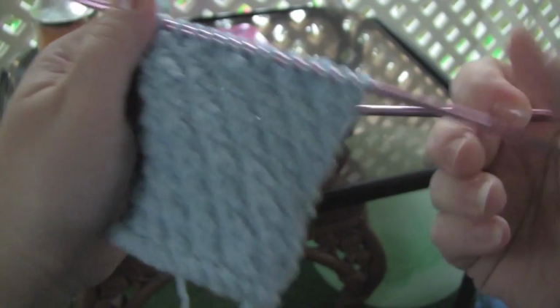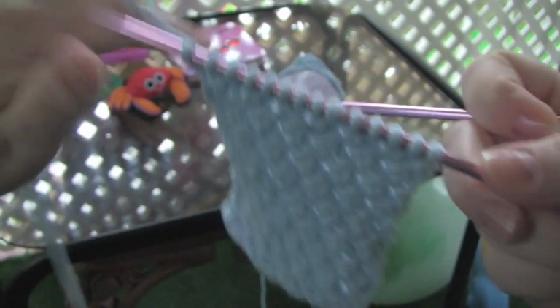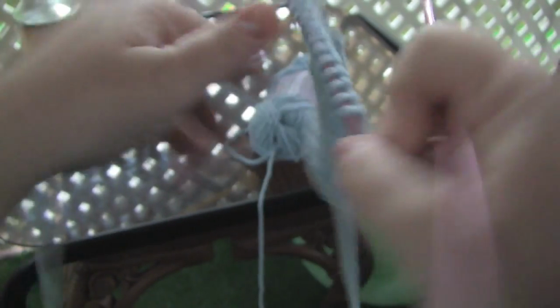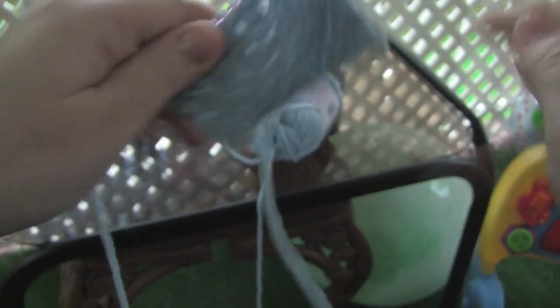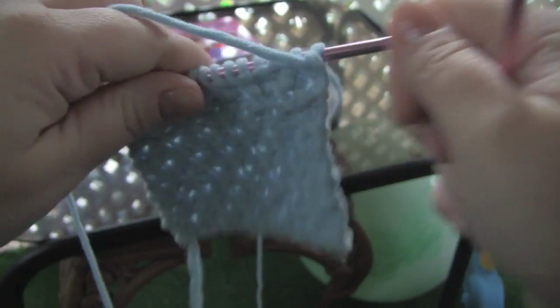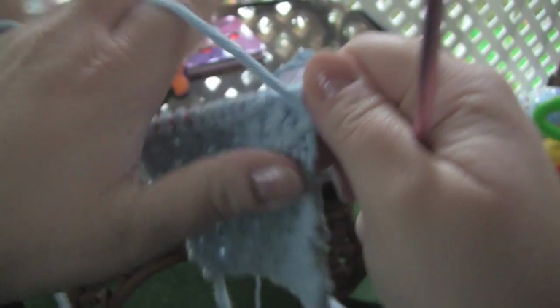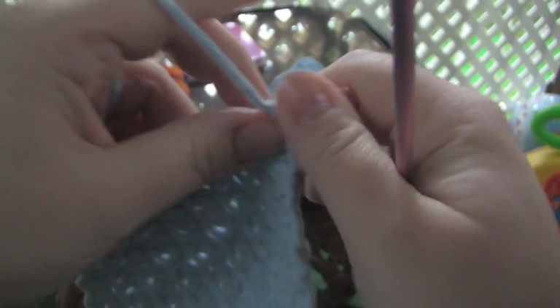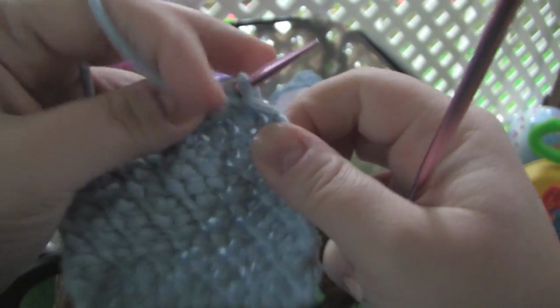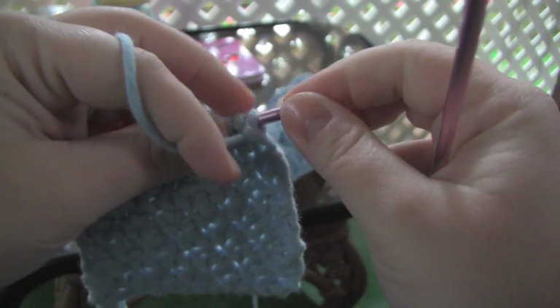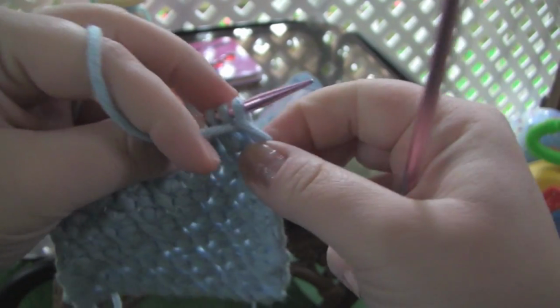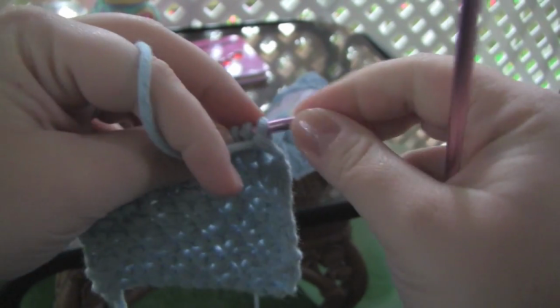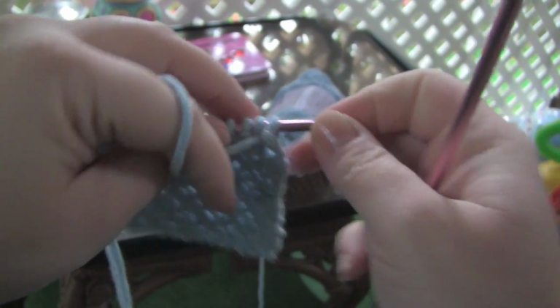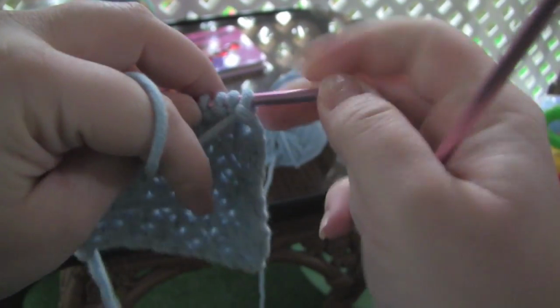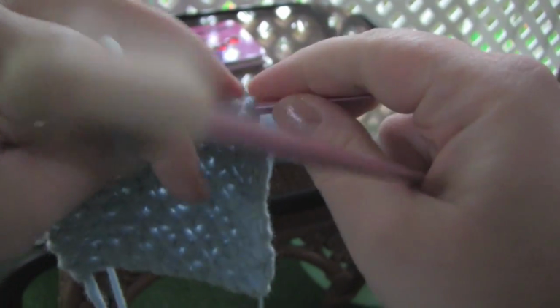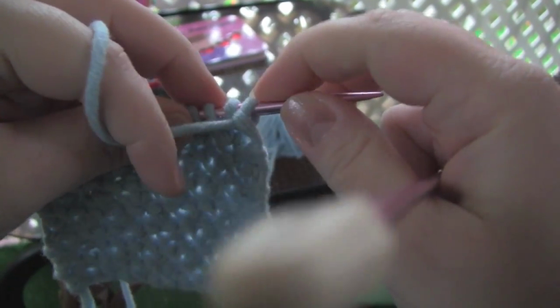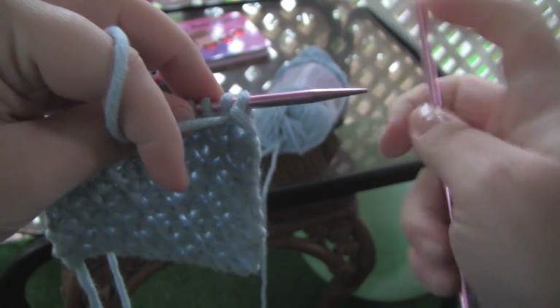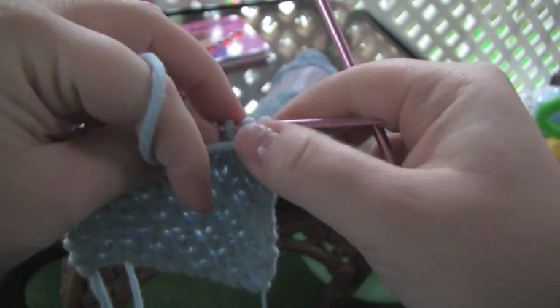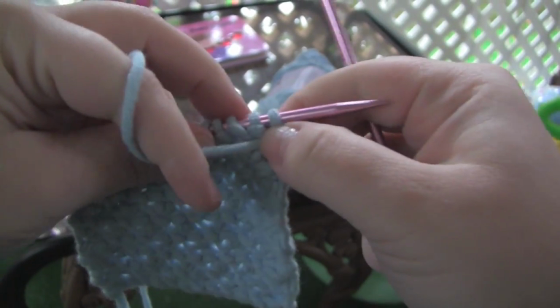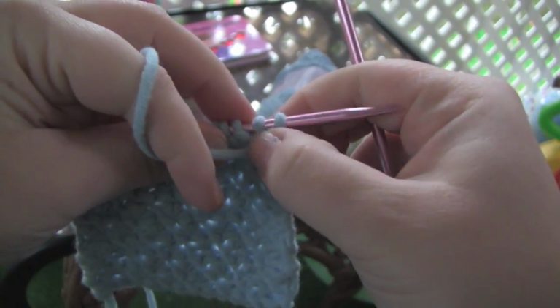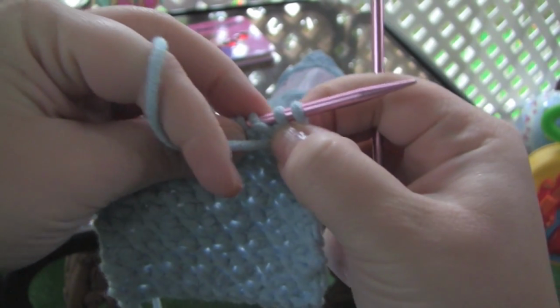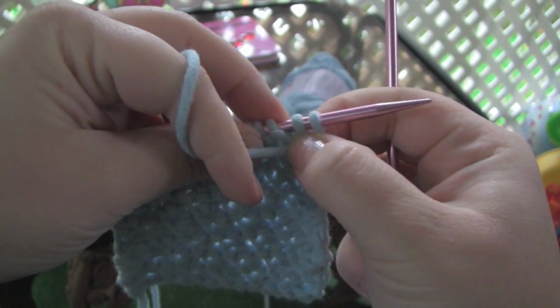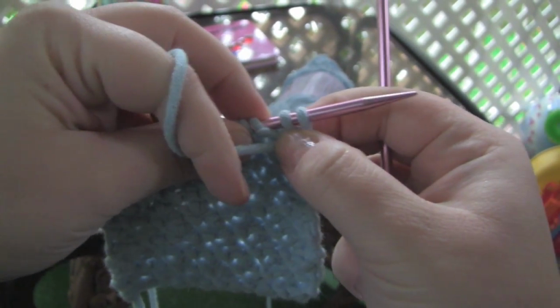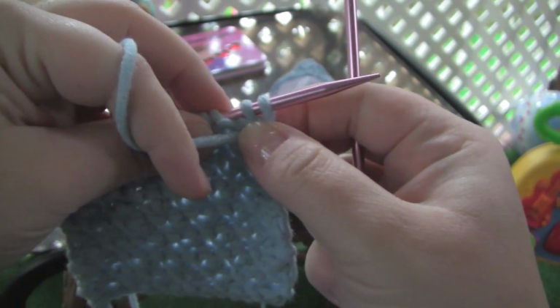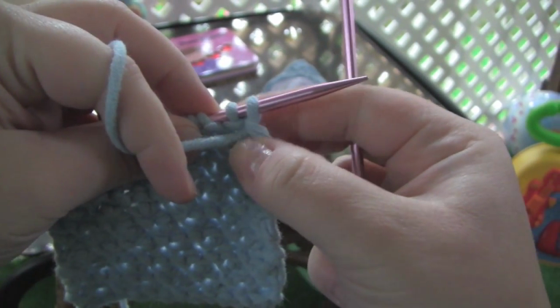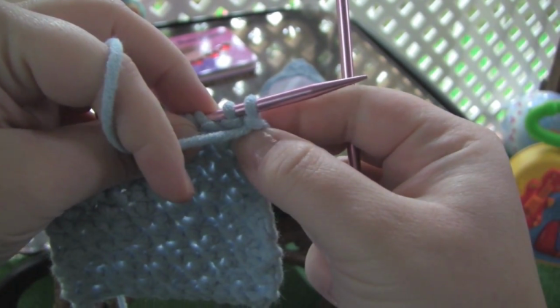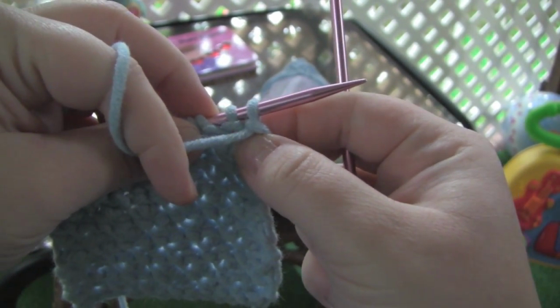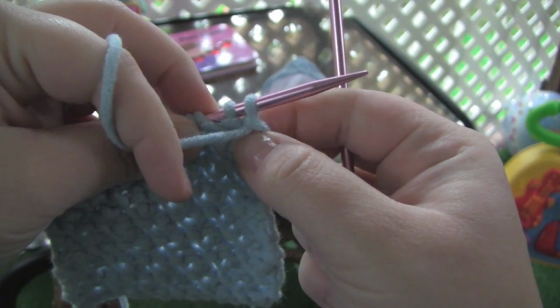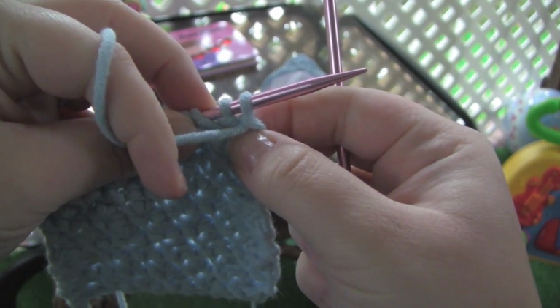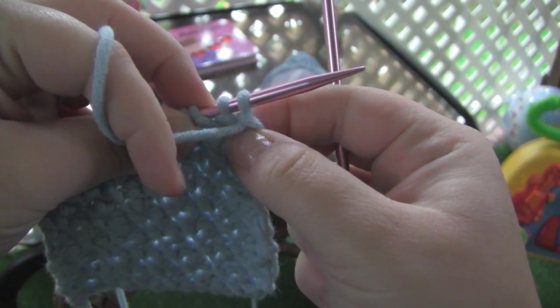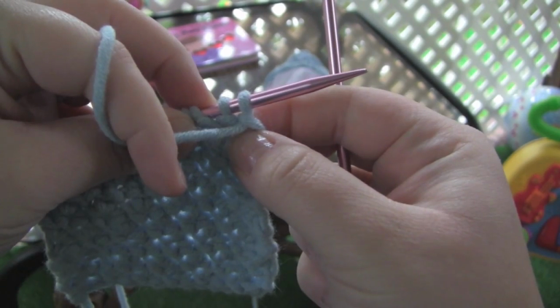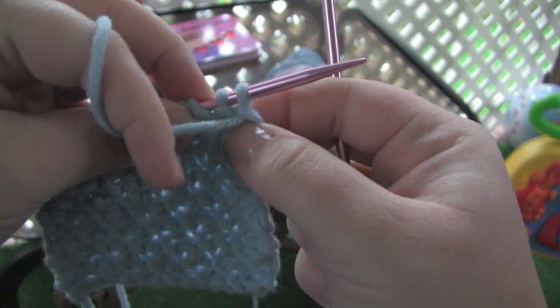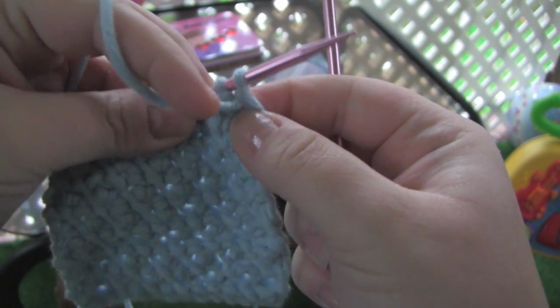But anyway, moving on. The tricky part of this pattern is that you are purling two stitches together, and then before you drop them off the left needle, you're also going to knit them together.